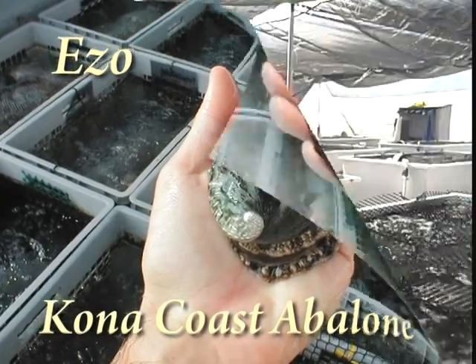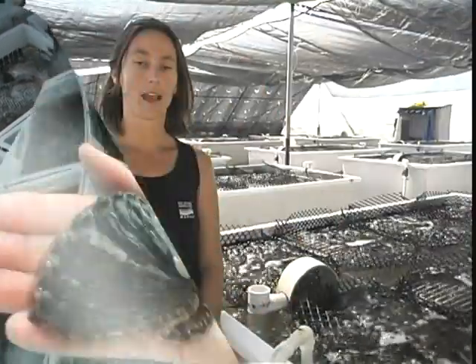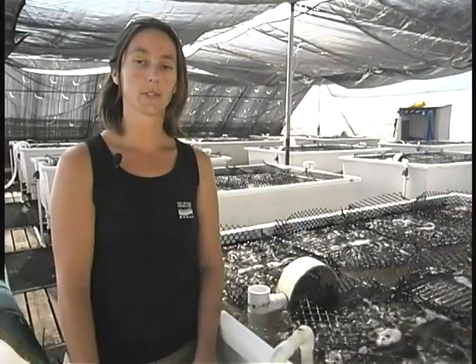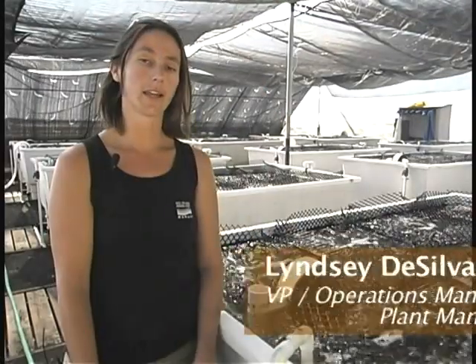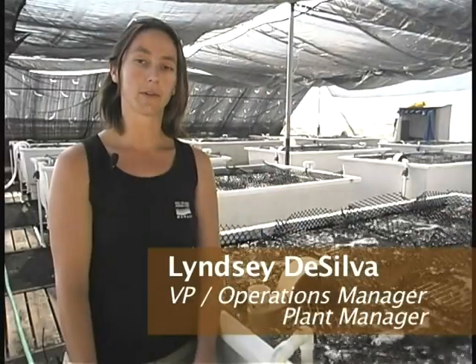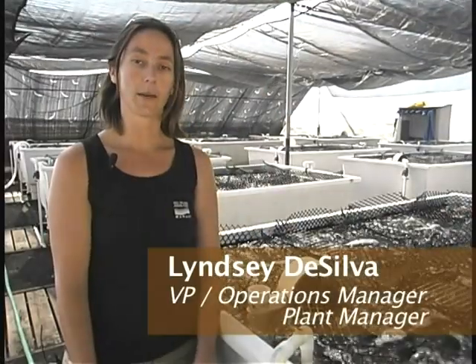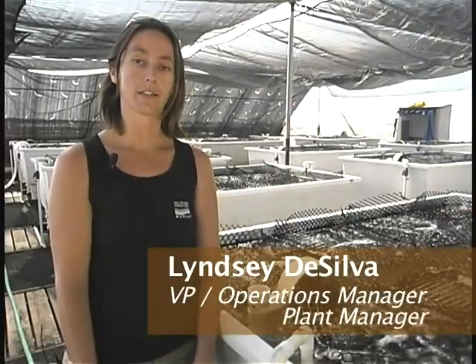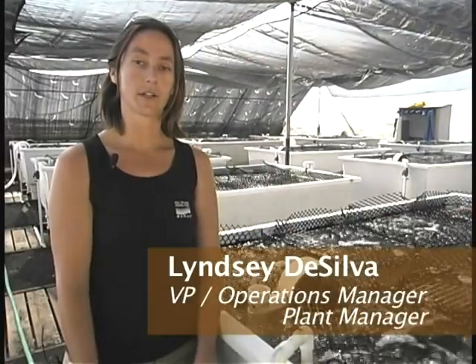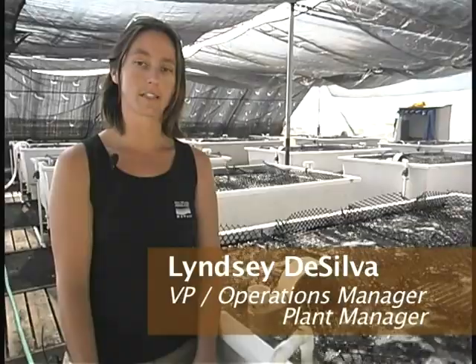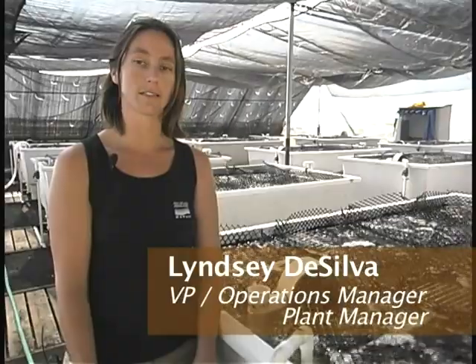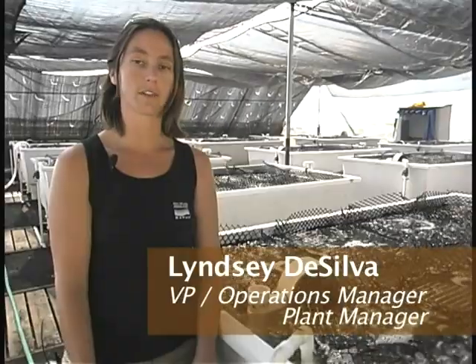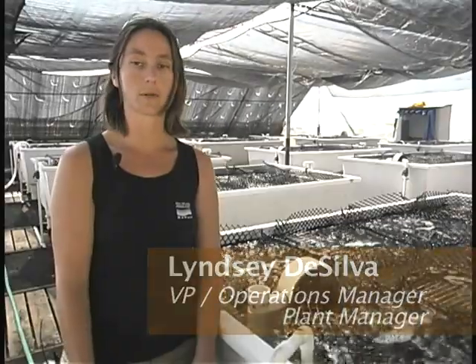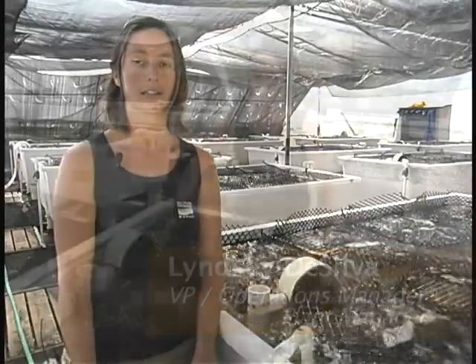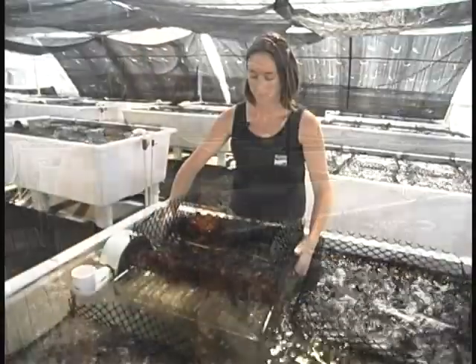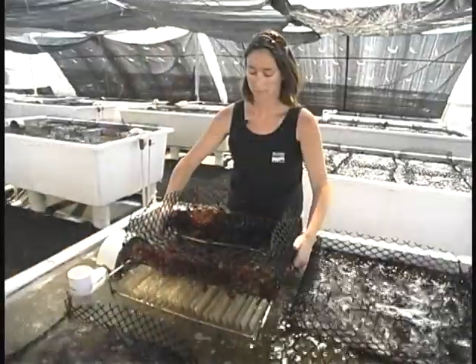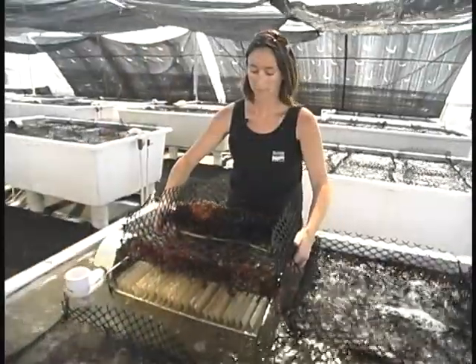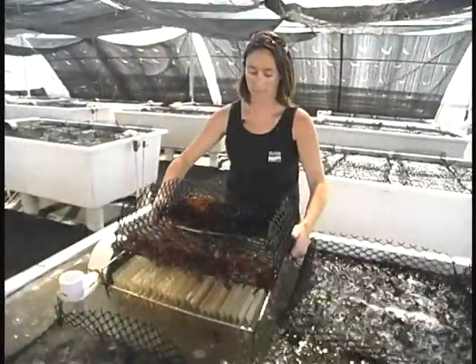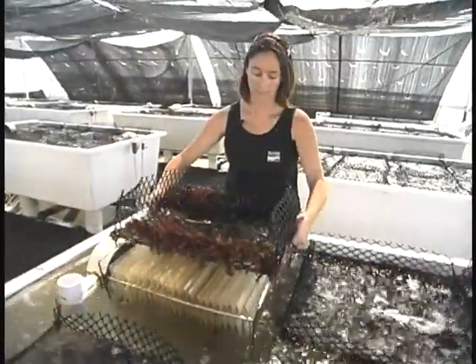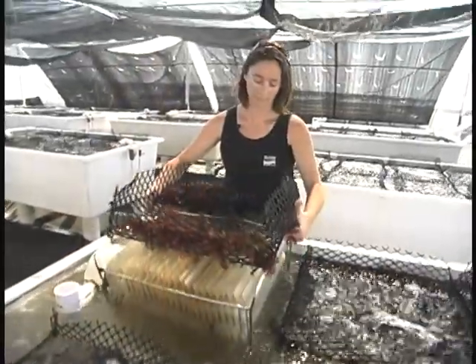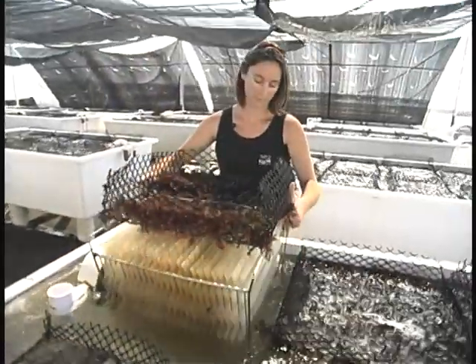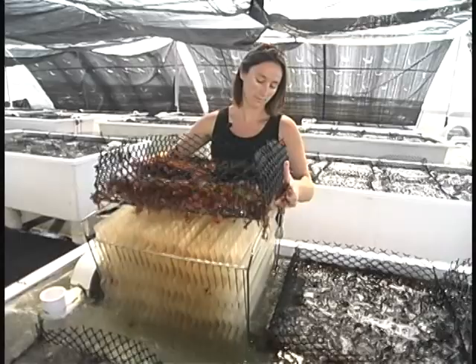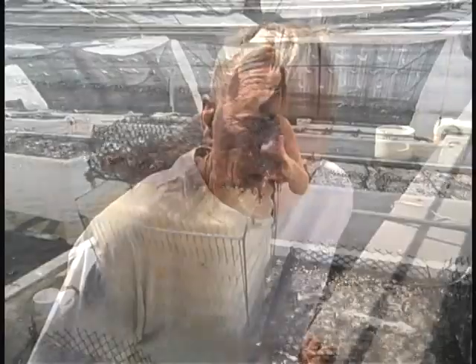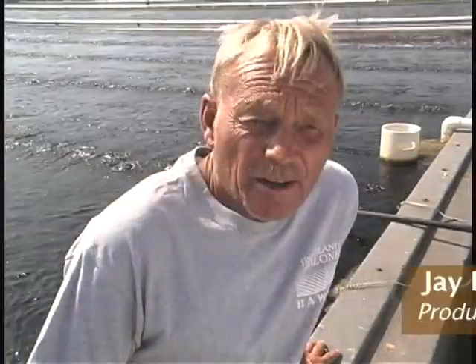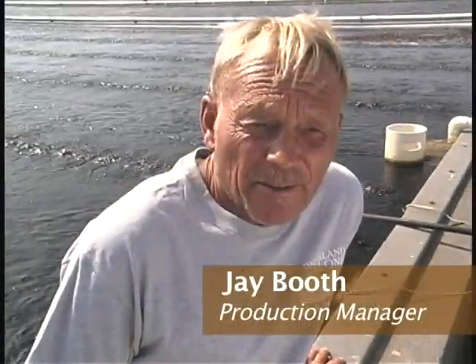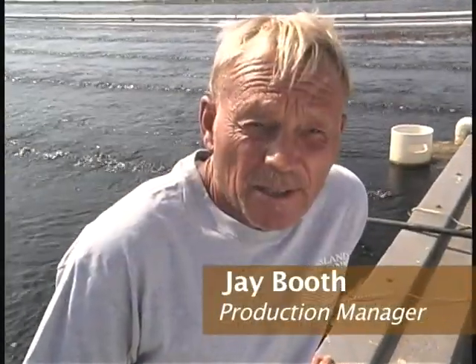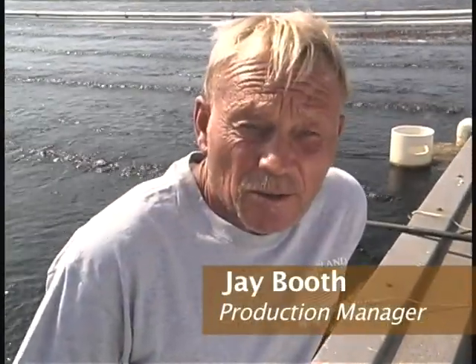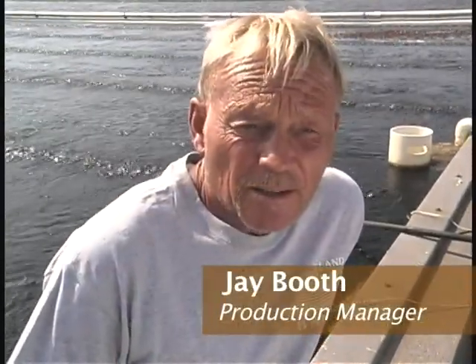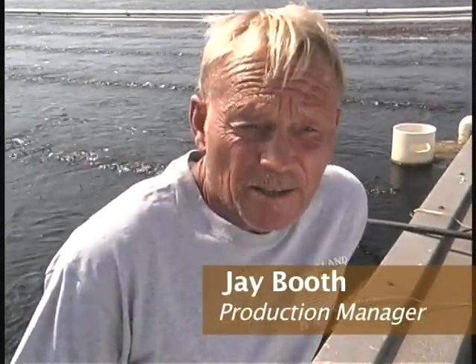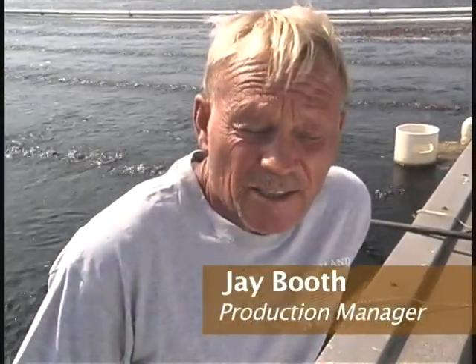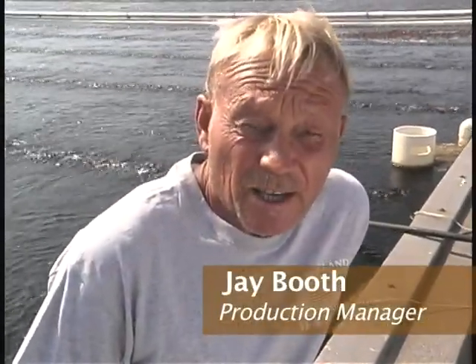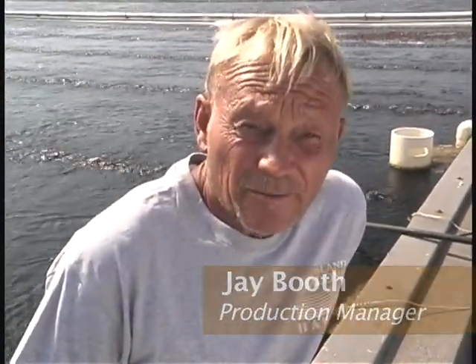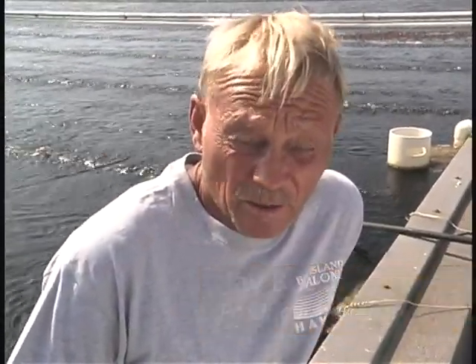Our newly created Abalone are kept in the nursery for six months. After that, they're graded and sent over to our grow-out area. When the Abalone are about three months old, they're transitioned to a diet of dulse.